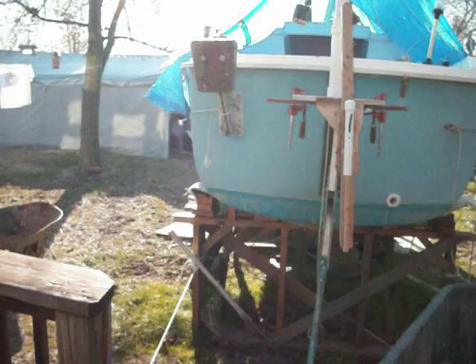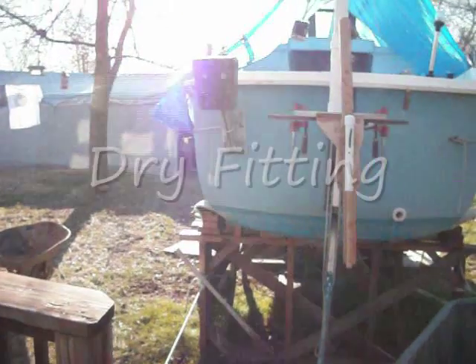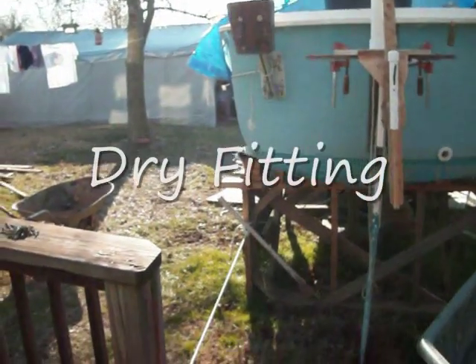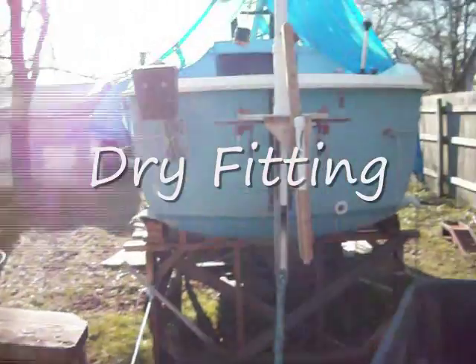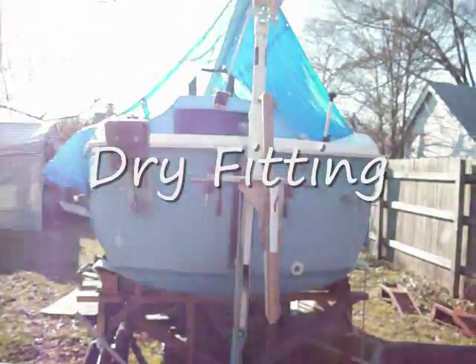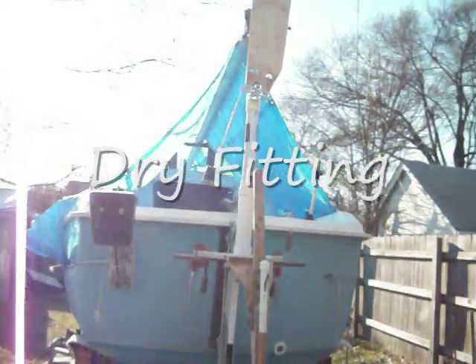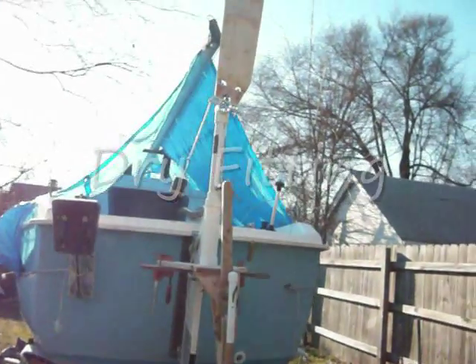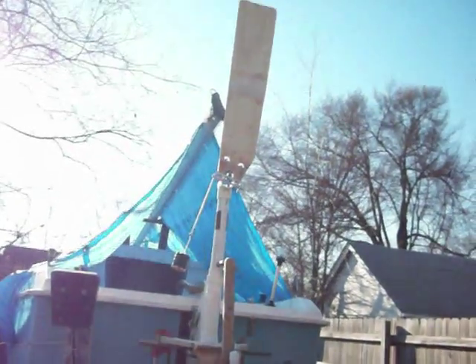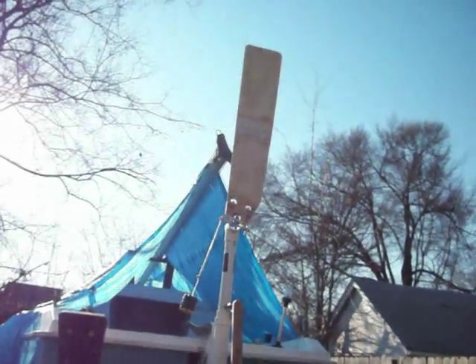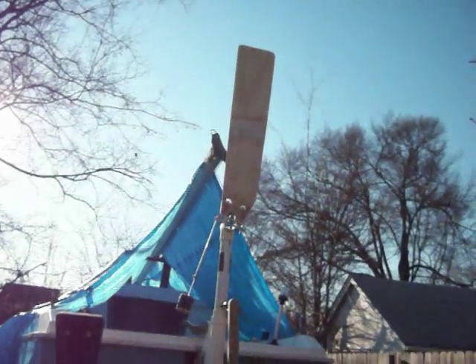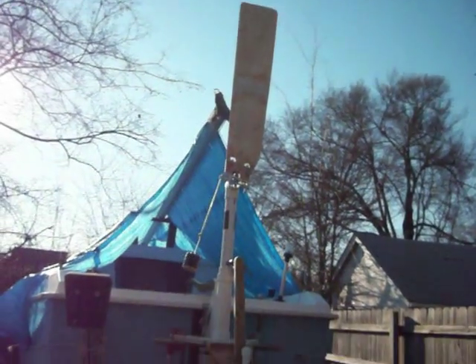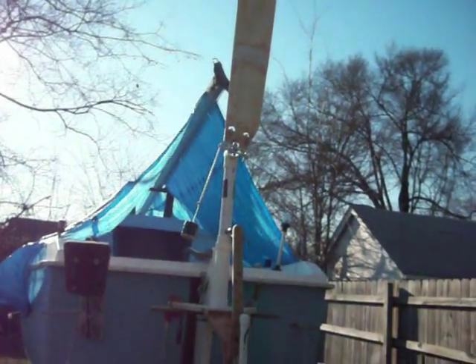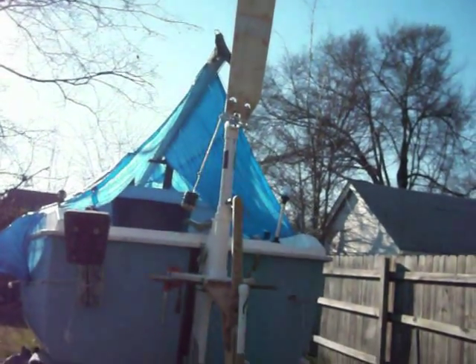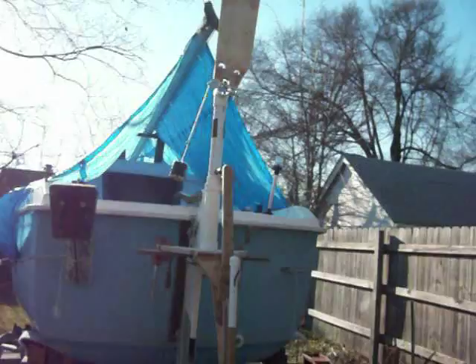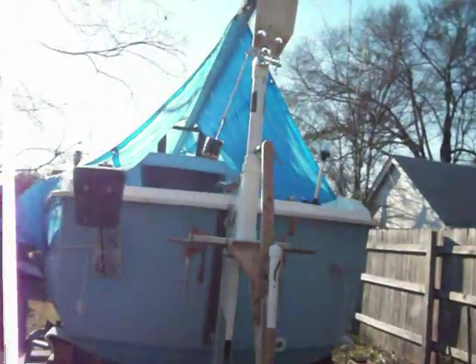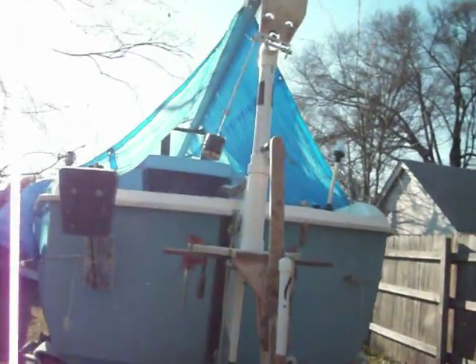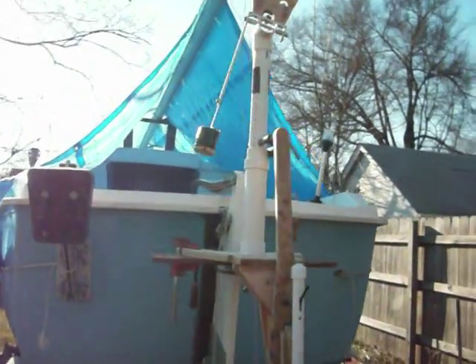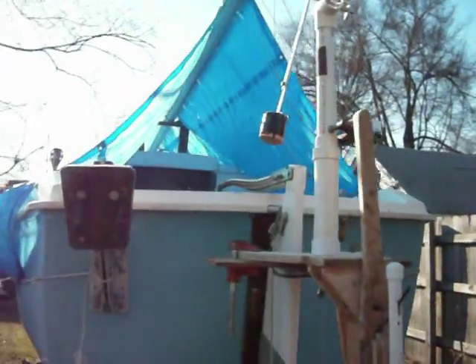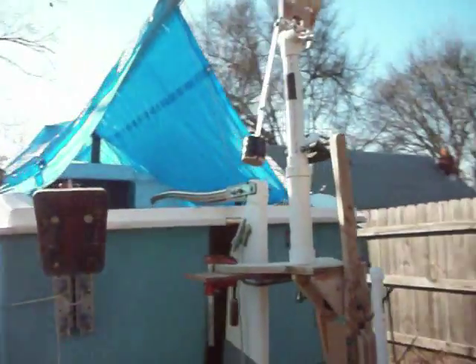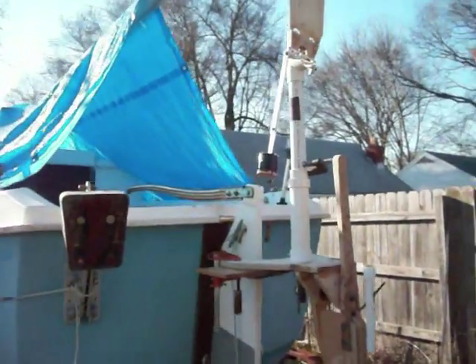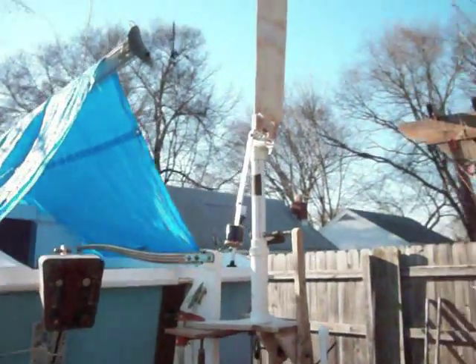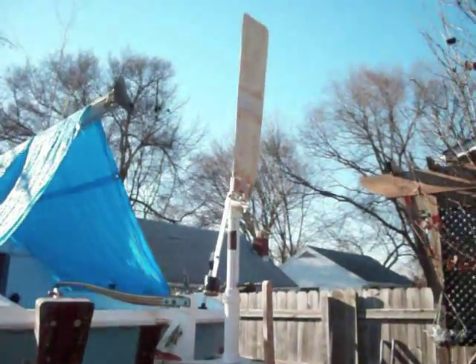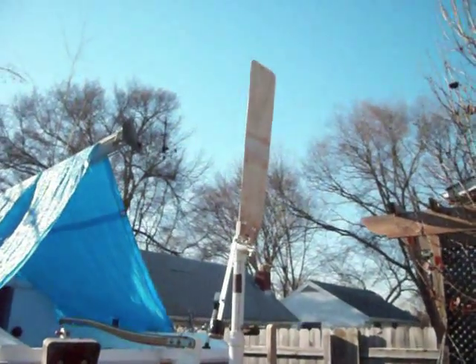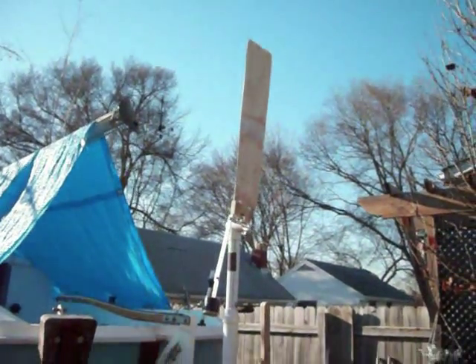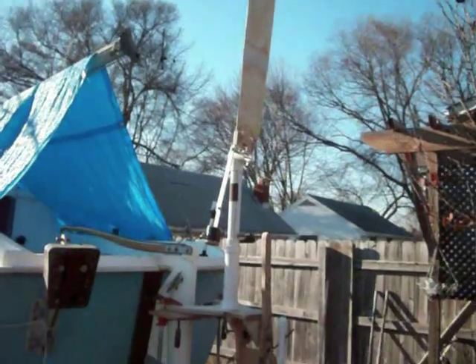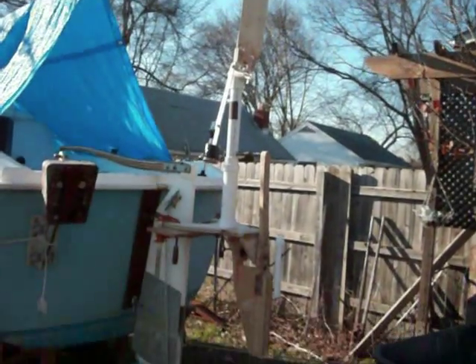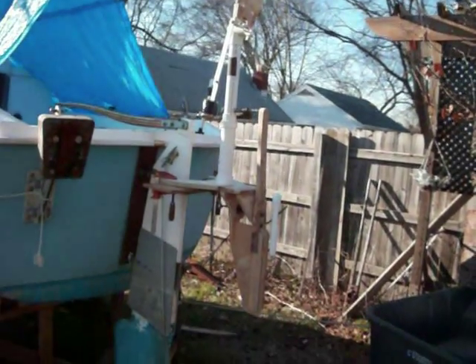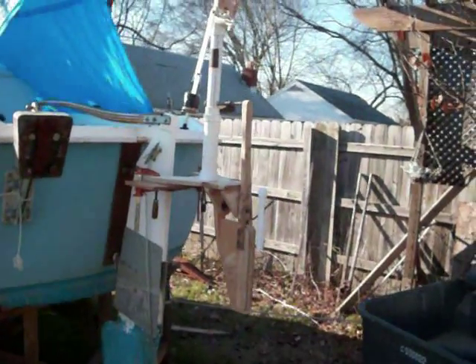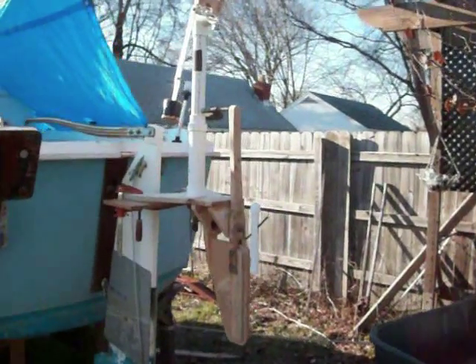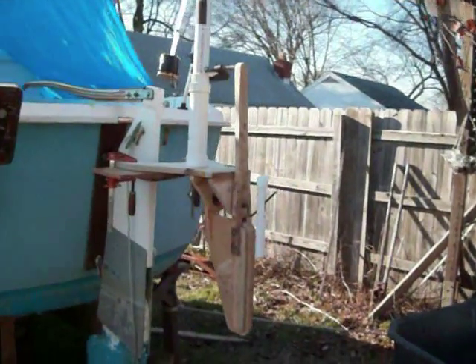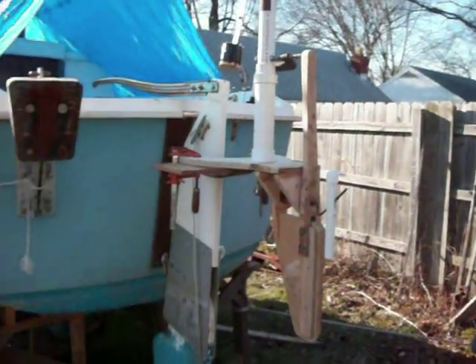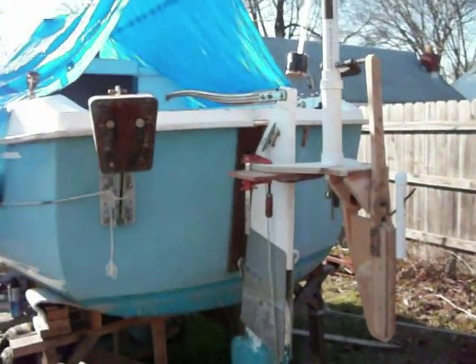A dry fitting? Exactly. It's like the parts of the location. It's a big humping thing, isn't it? And it's going to be painted.